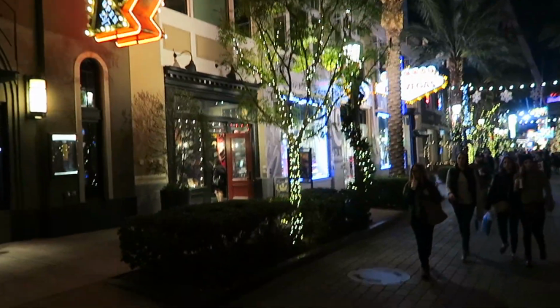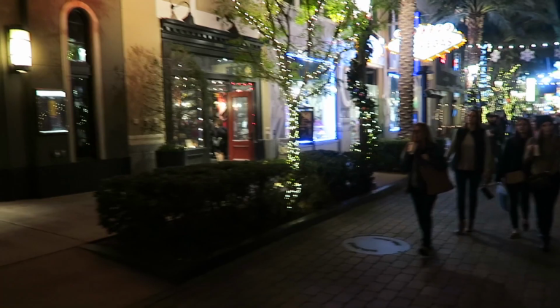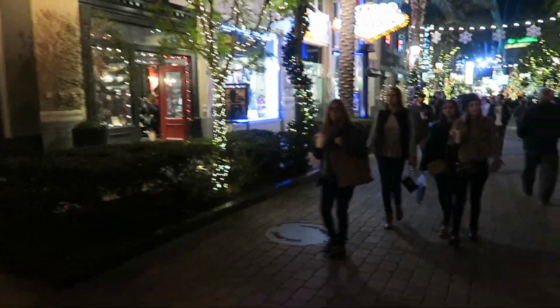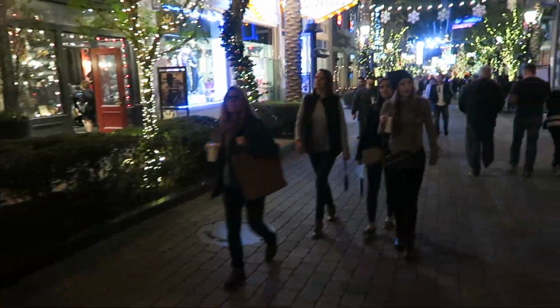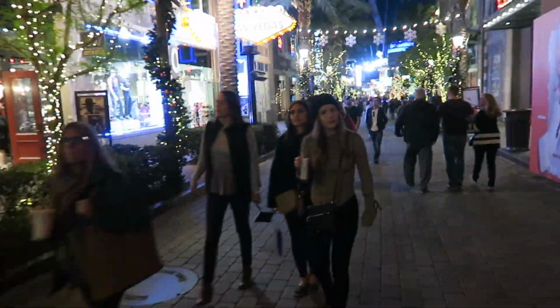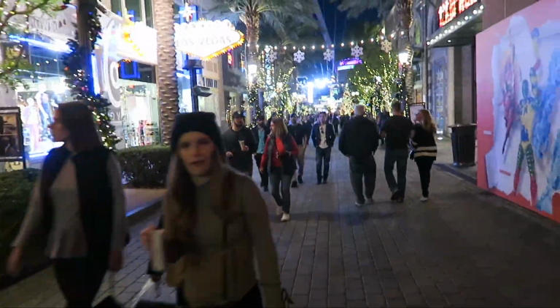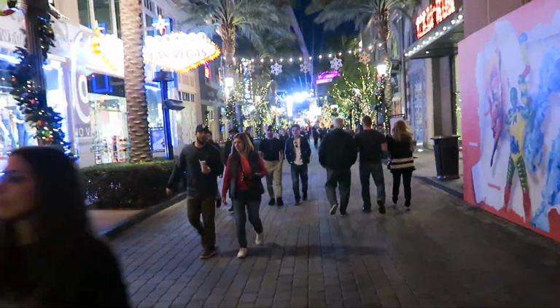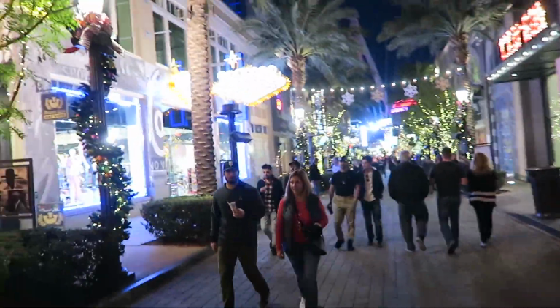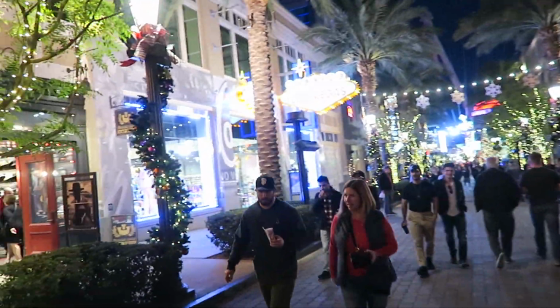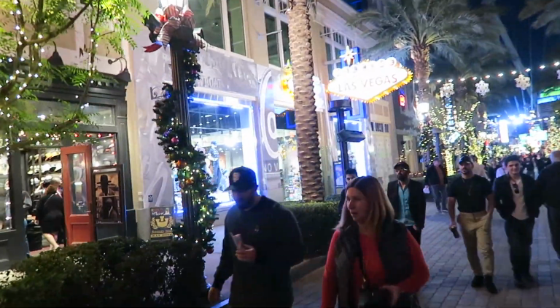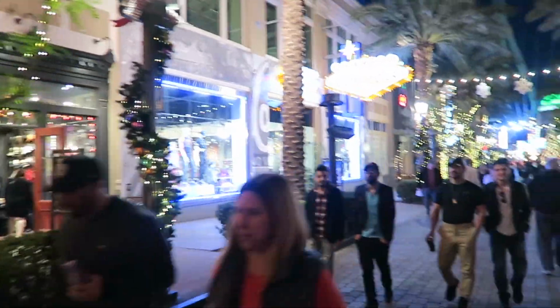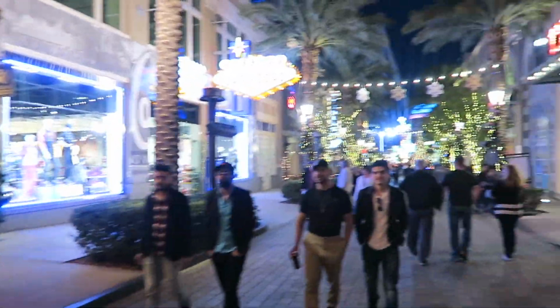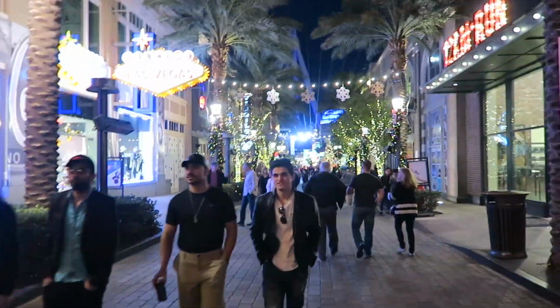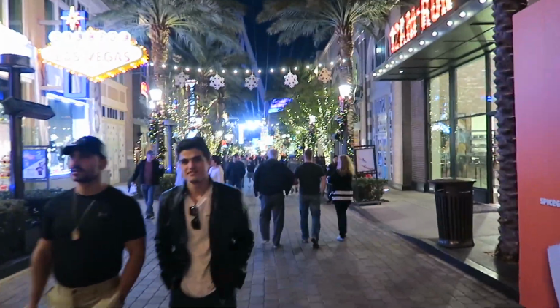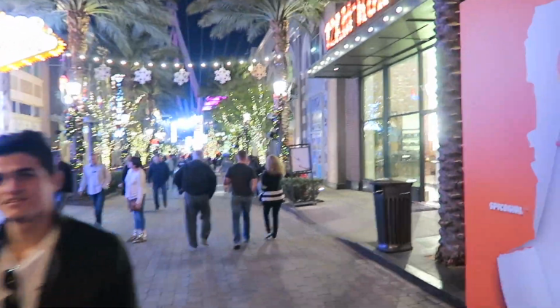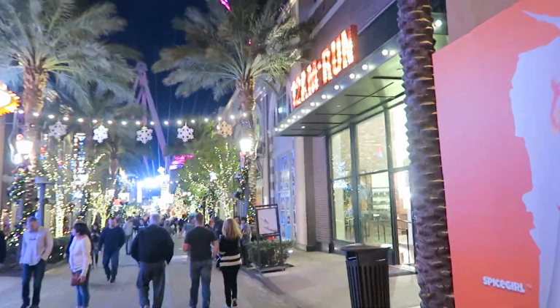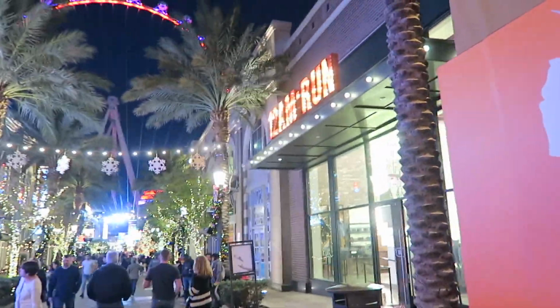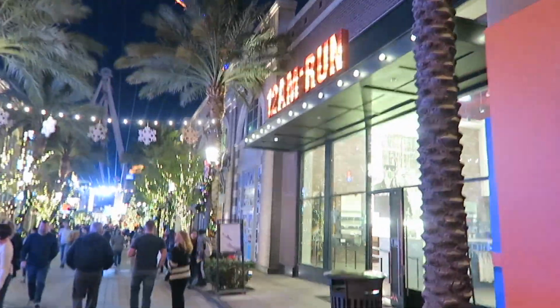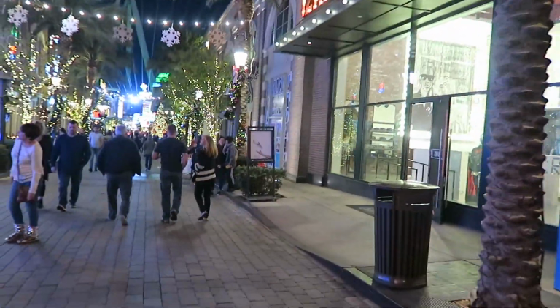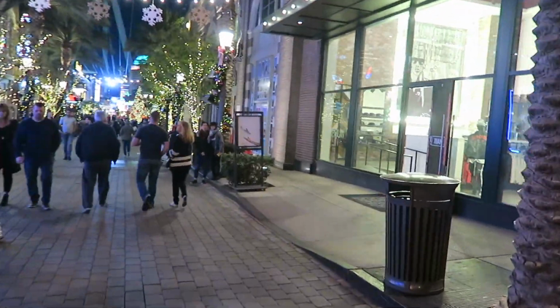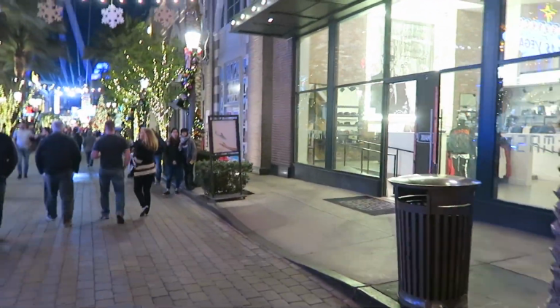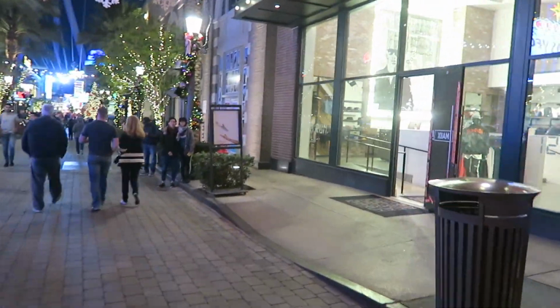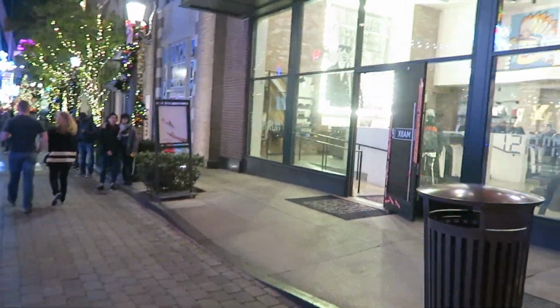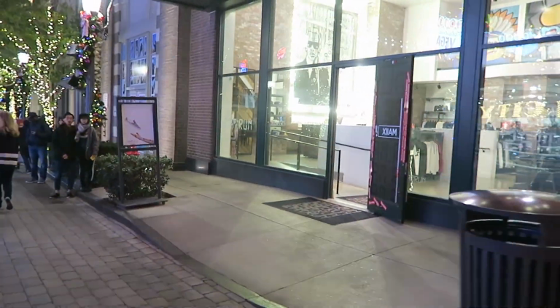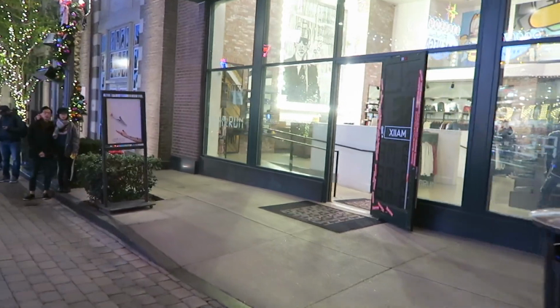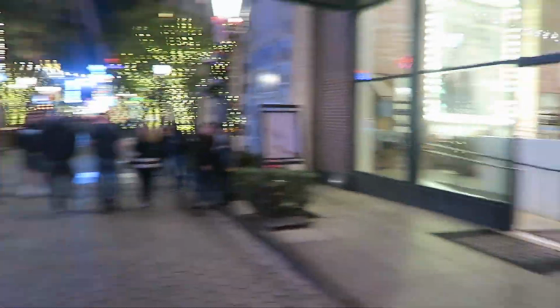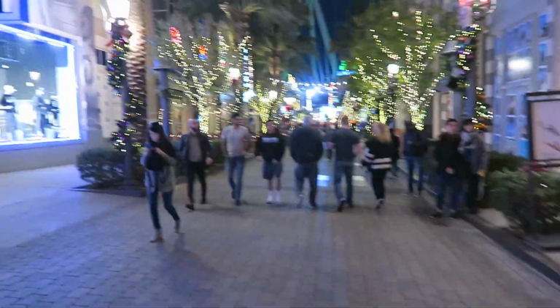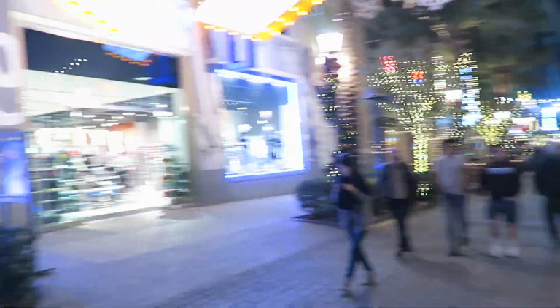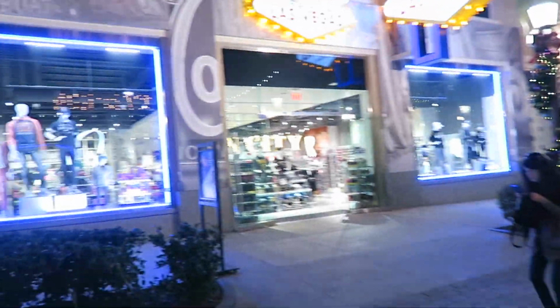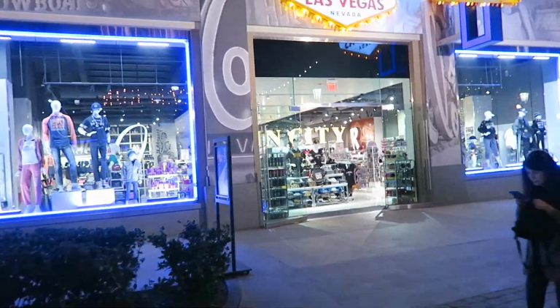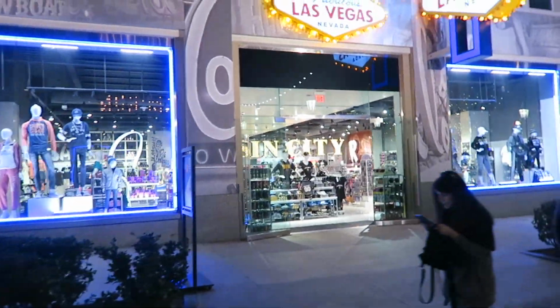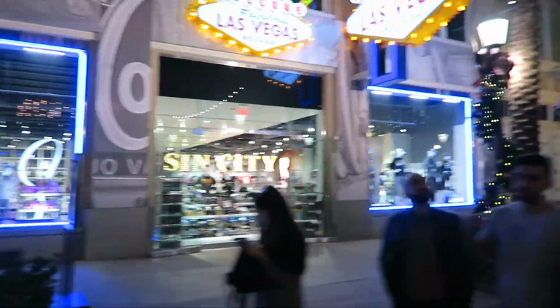Christmas lights, and you can see over here is 12 a.m. Run — it's a clothing store. The left side is another gift shop if you want.